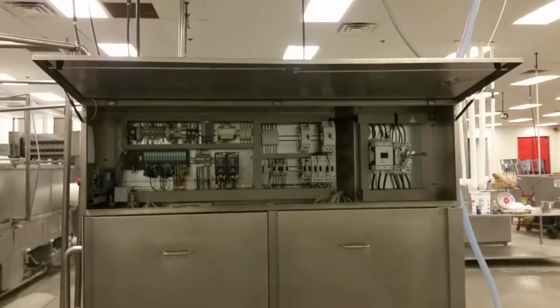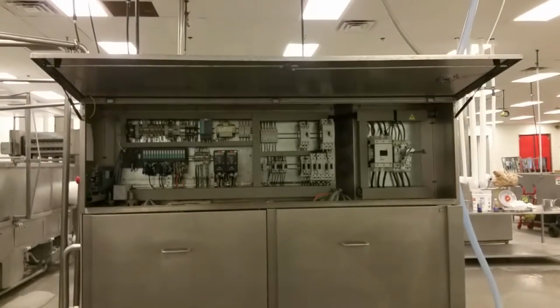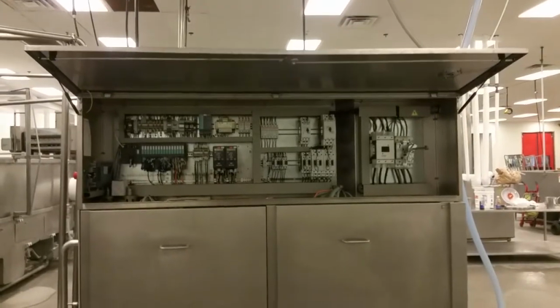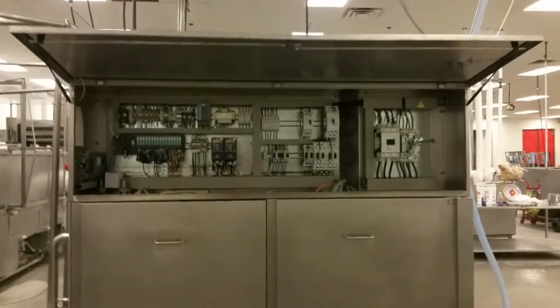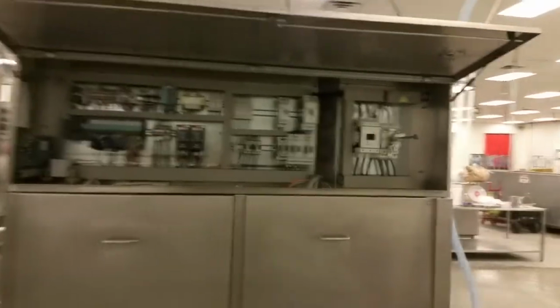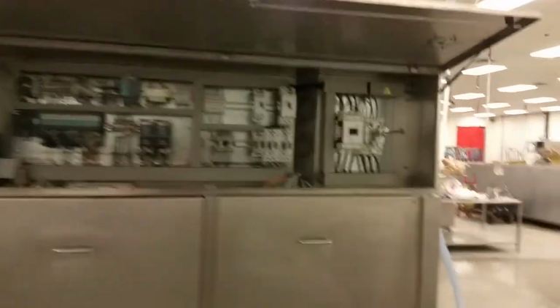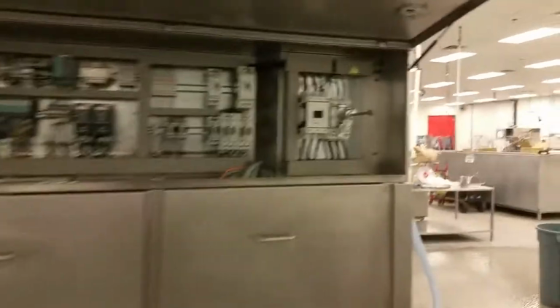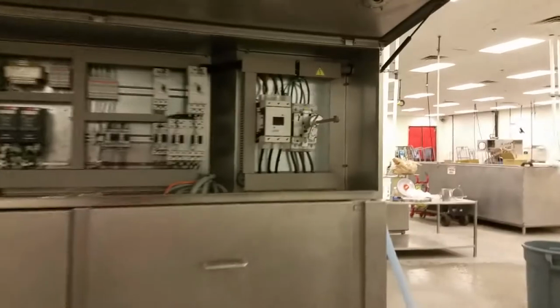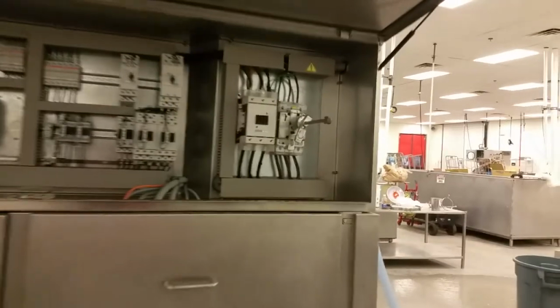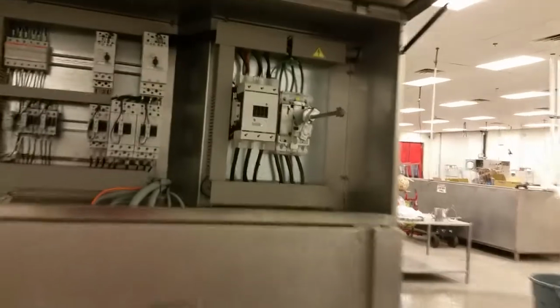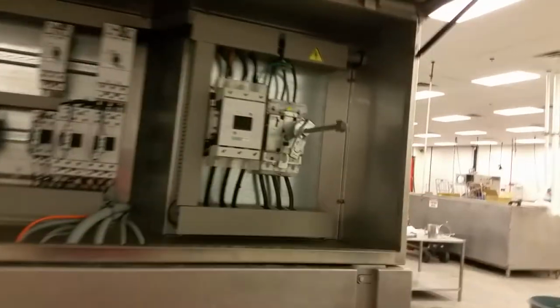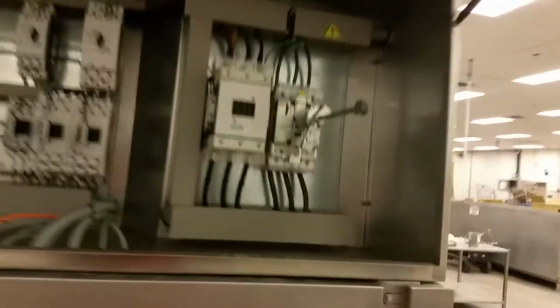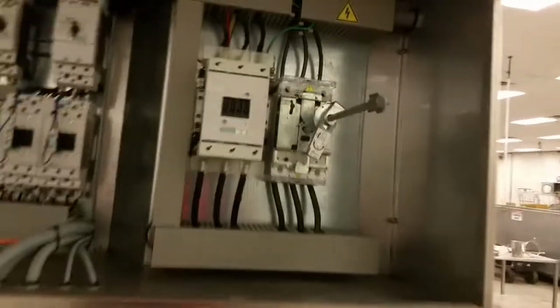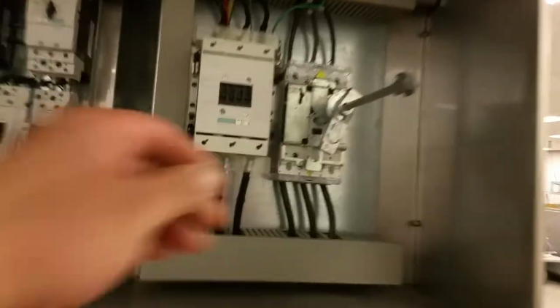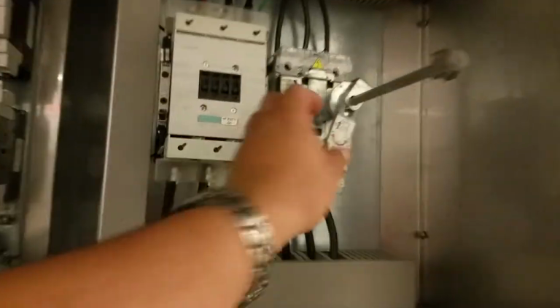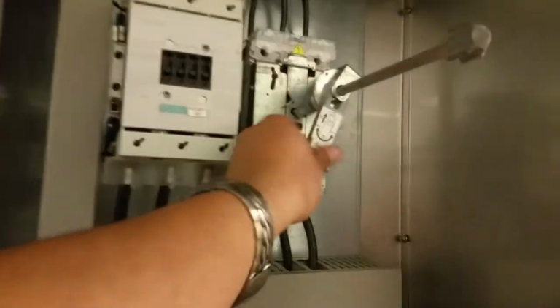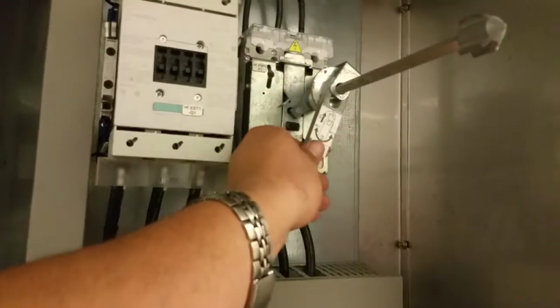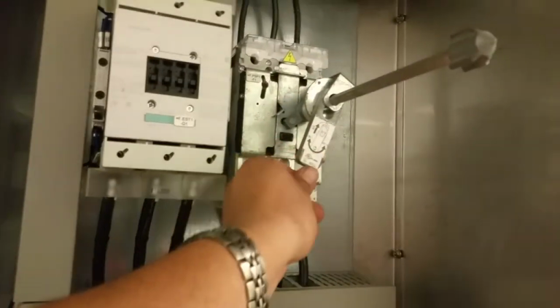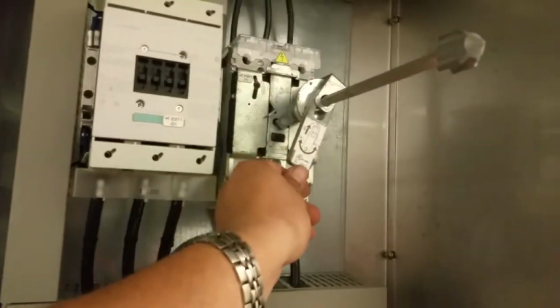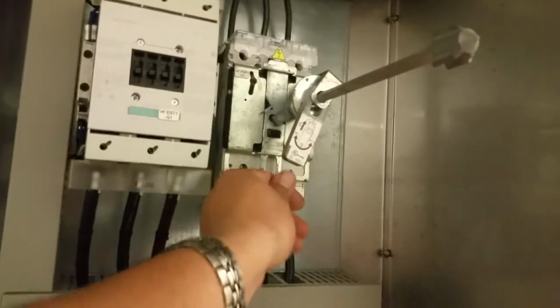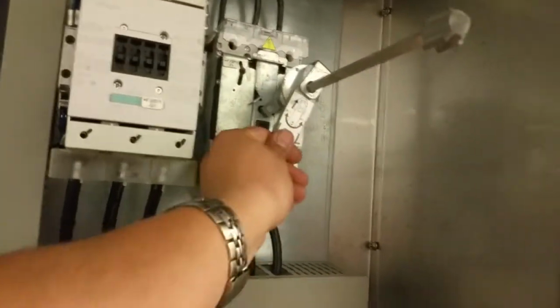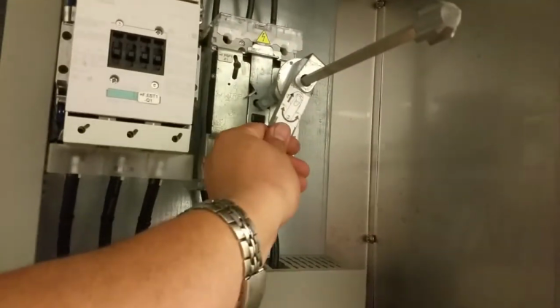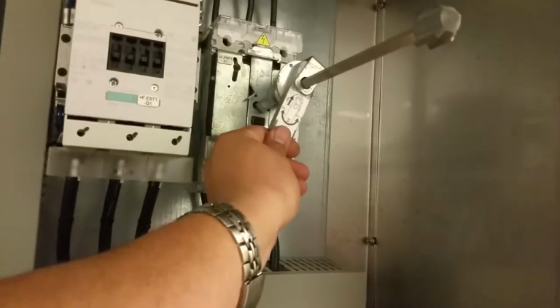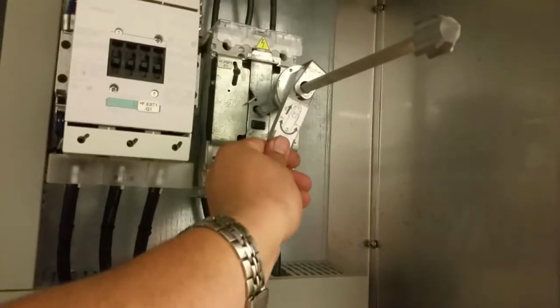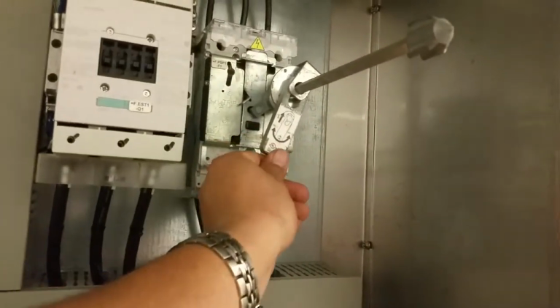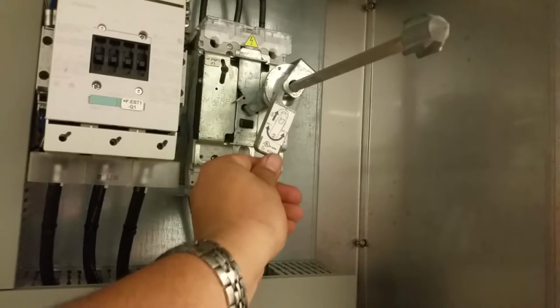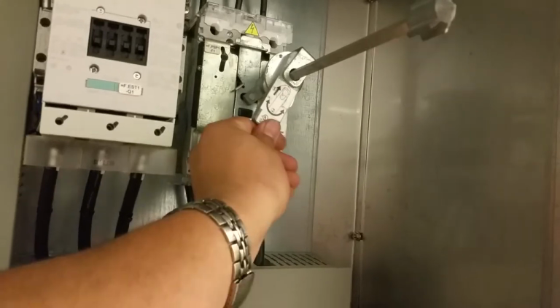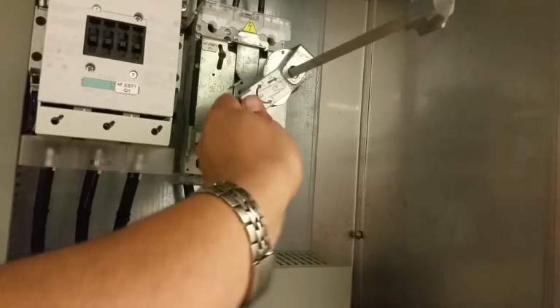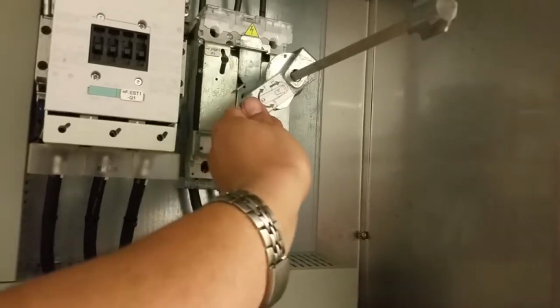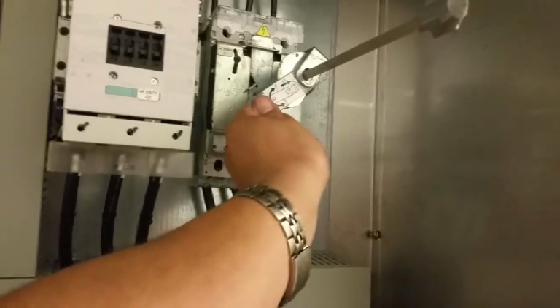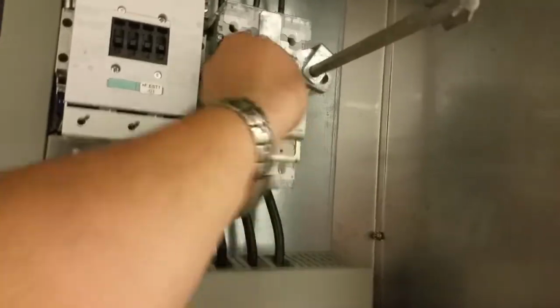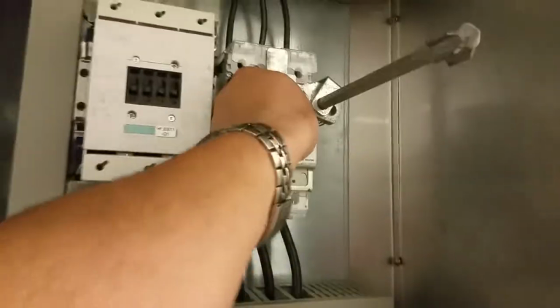Once you have your panel open, turn it back on. You have to push this in — you see how it slides in — and then turn it up.